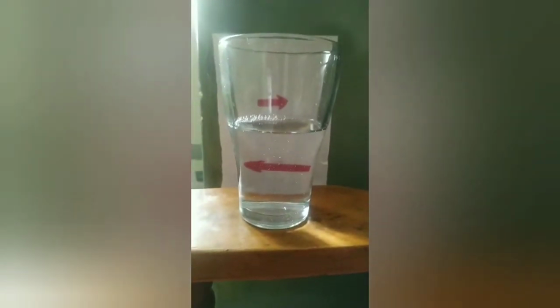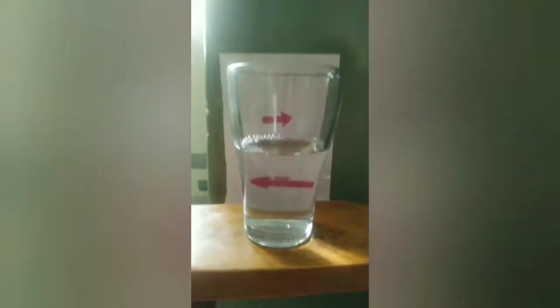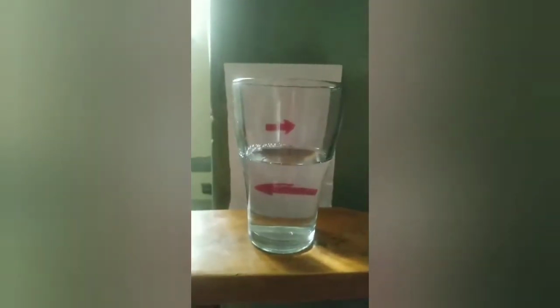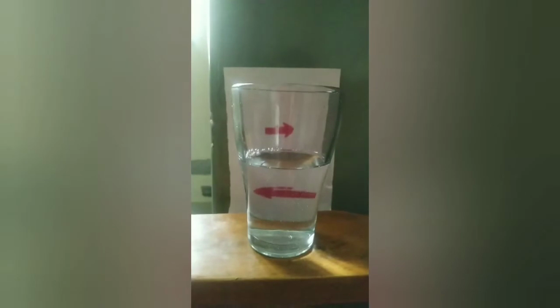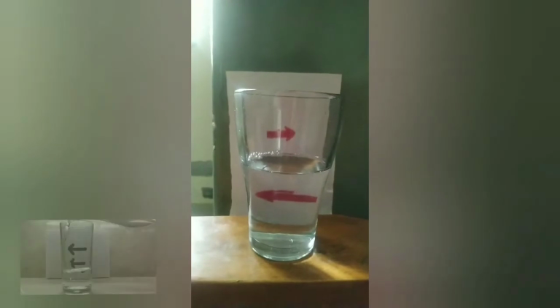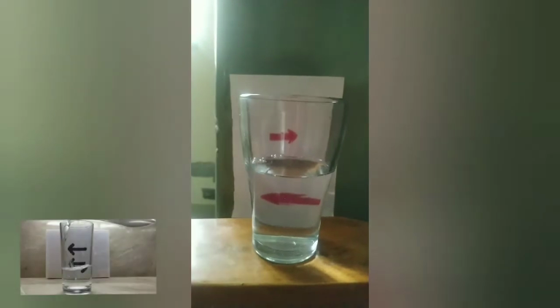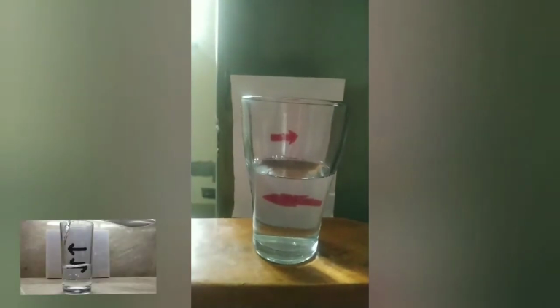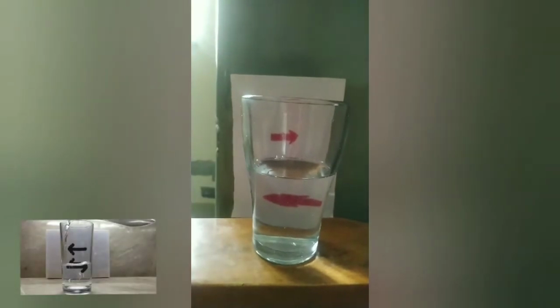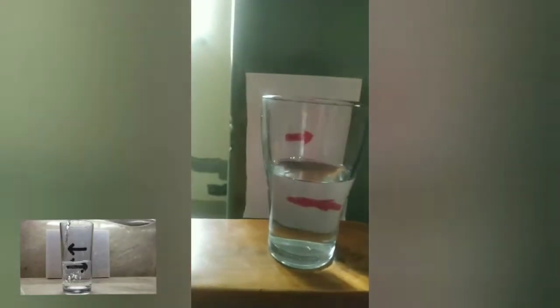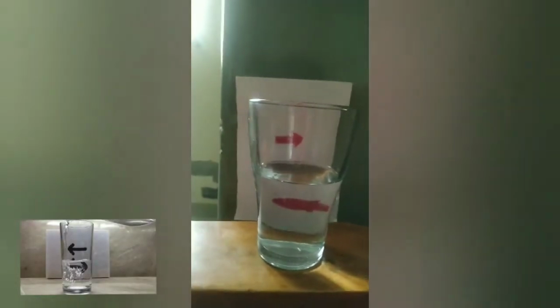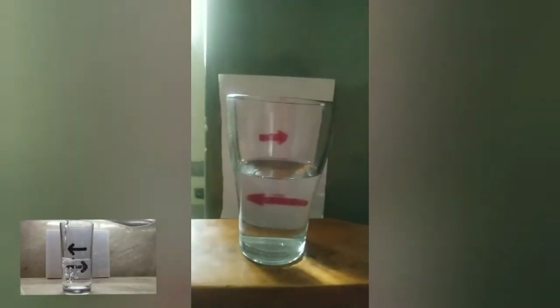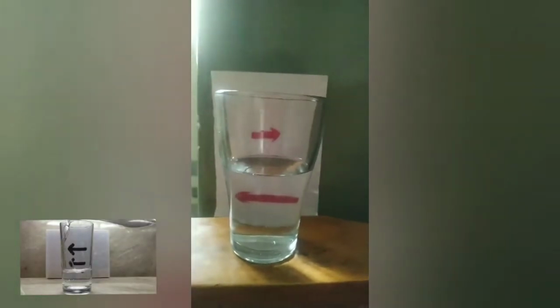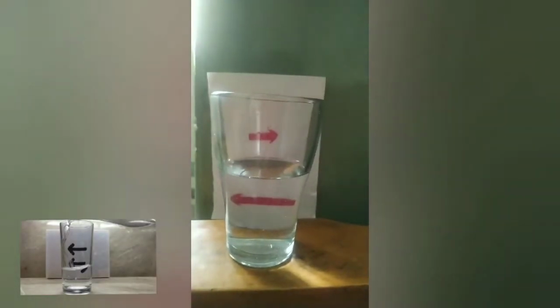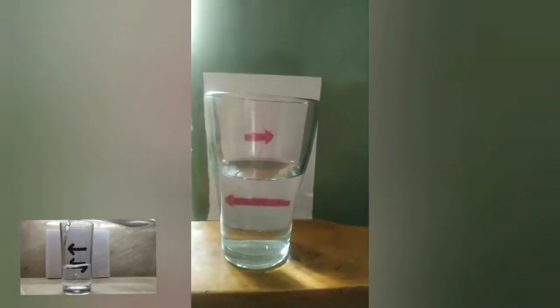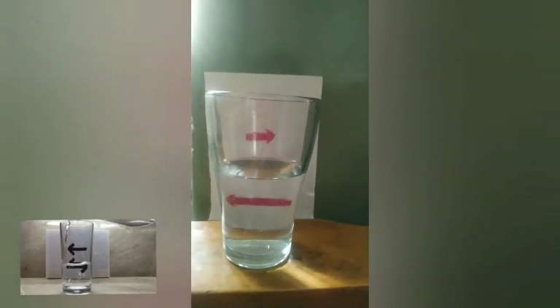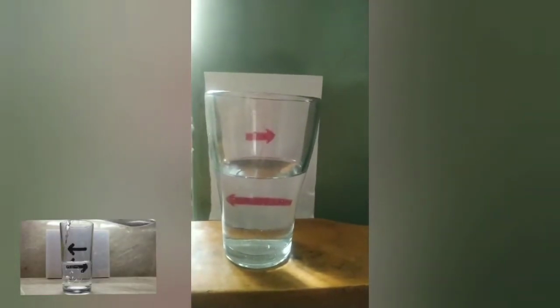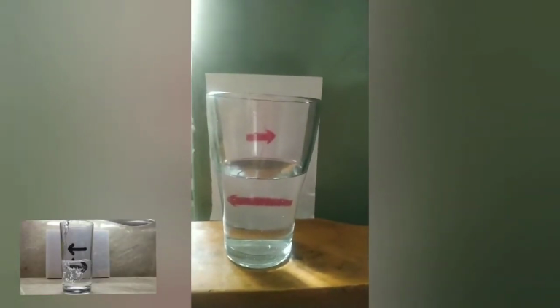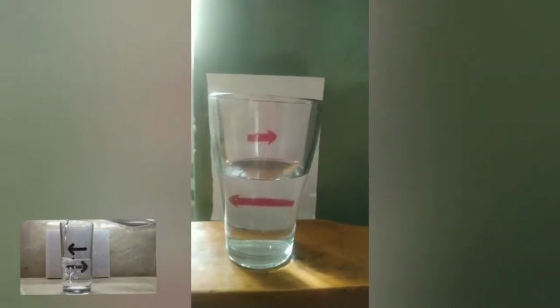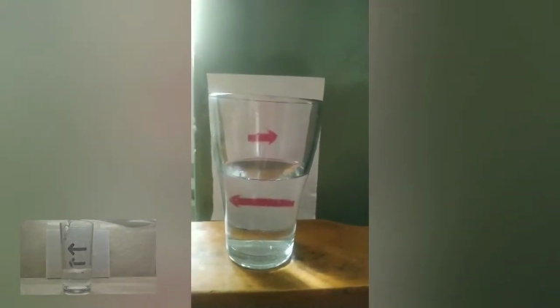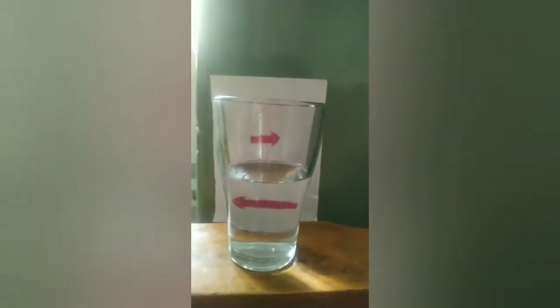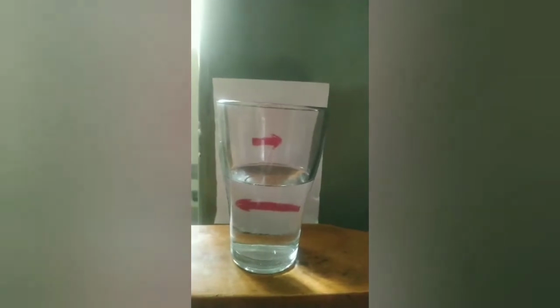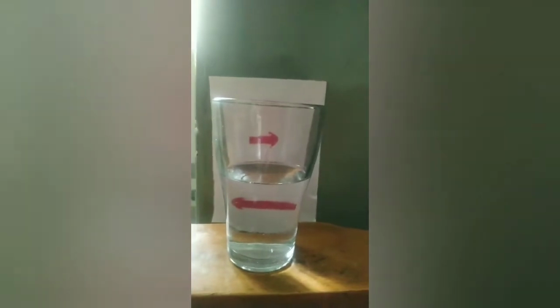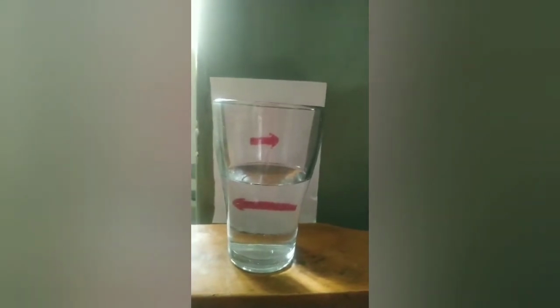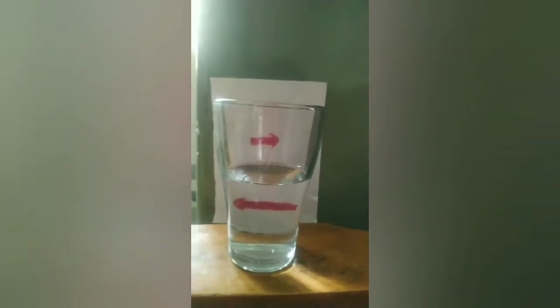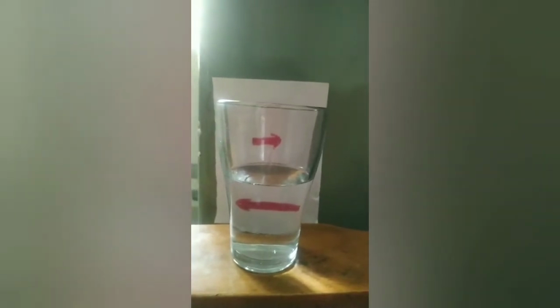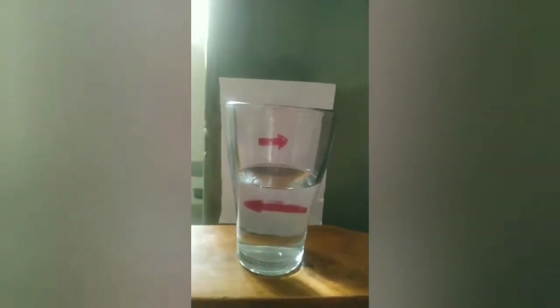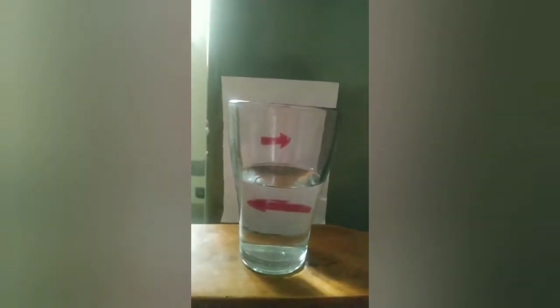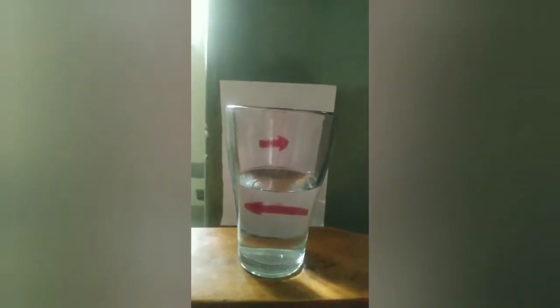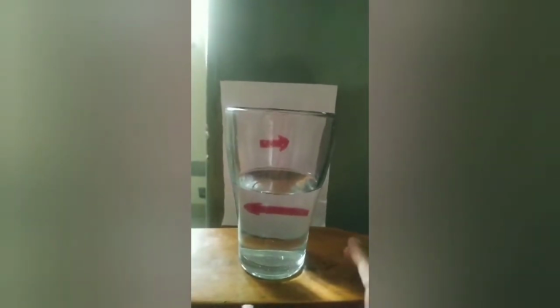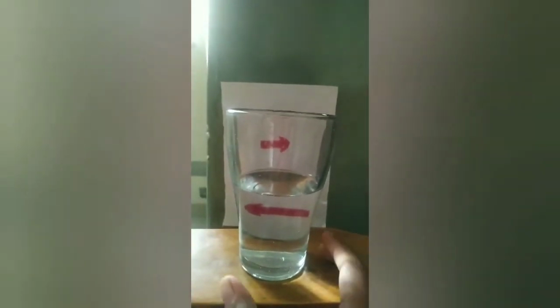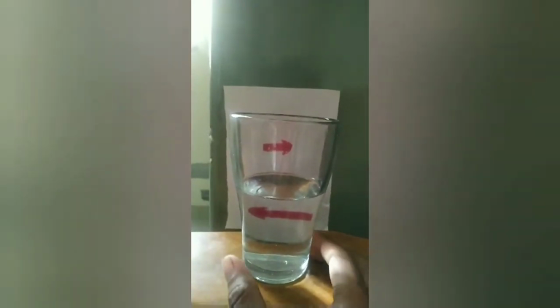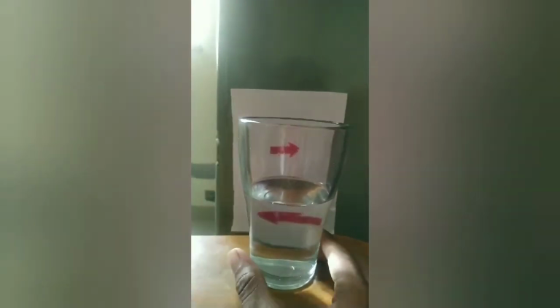See the direction? It's right and left. The right direction went towards the left side. Now if I take this glass...